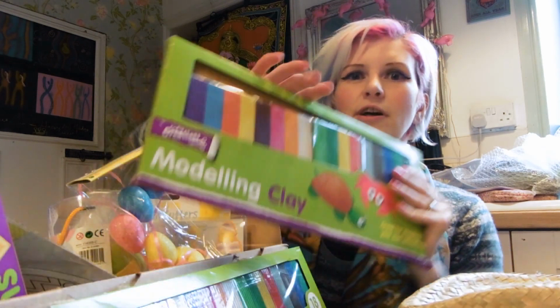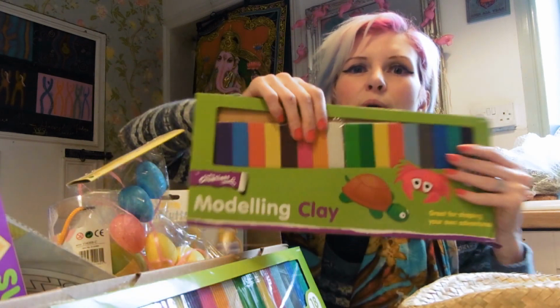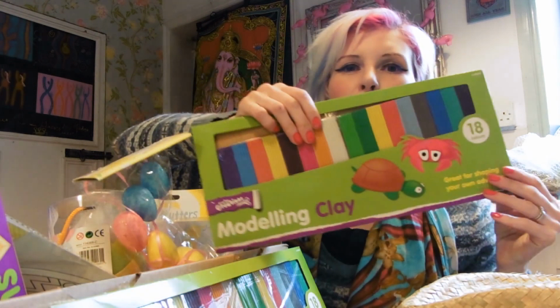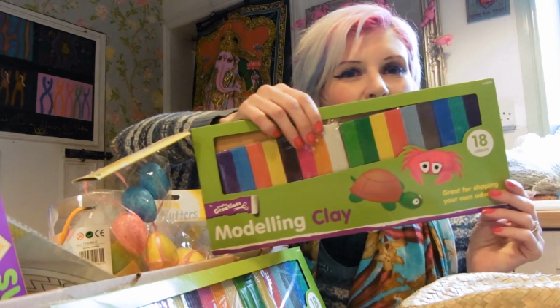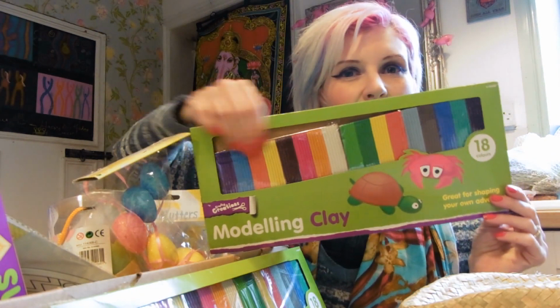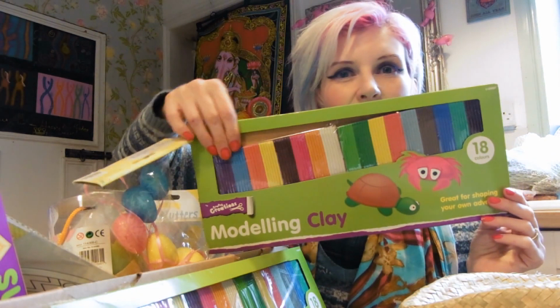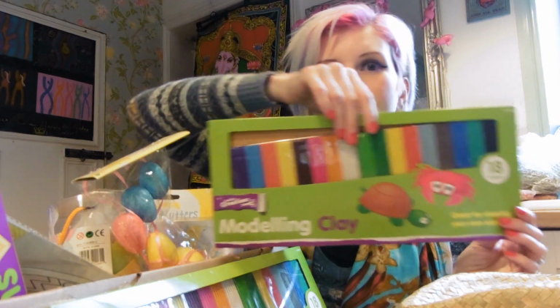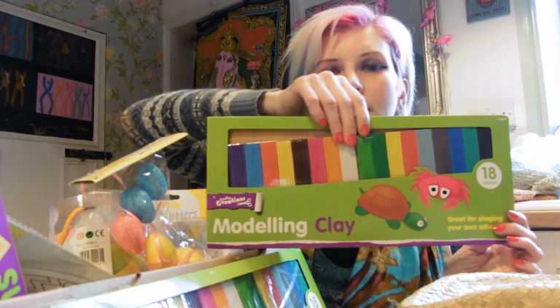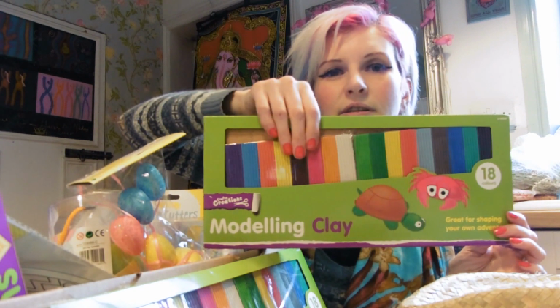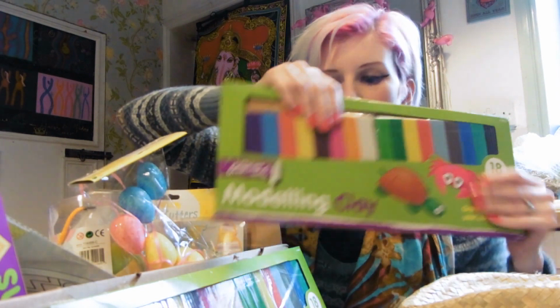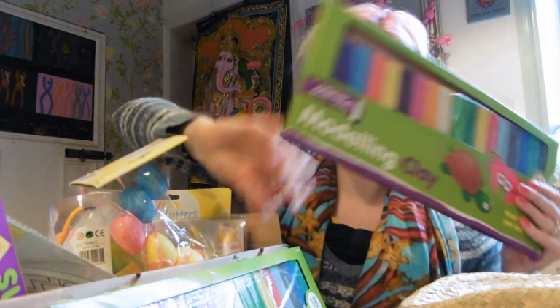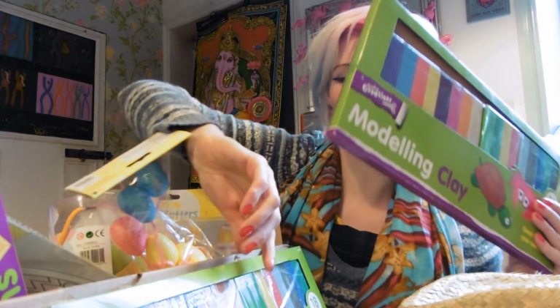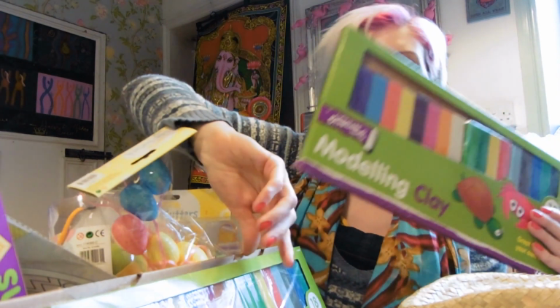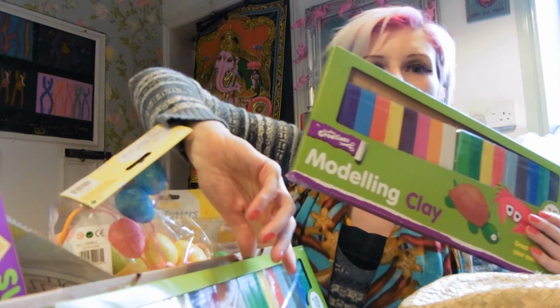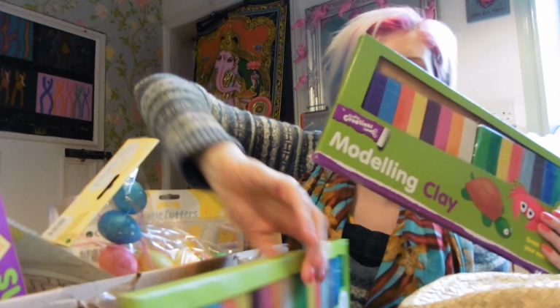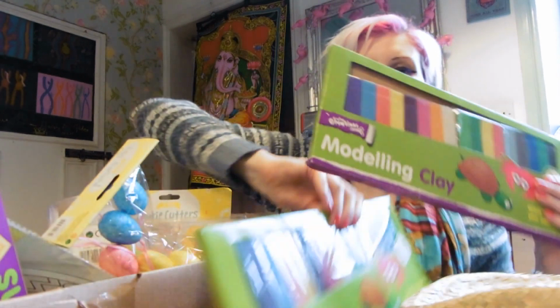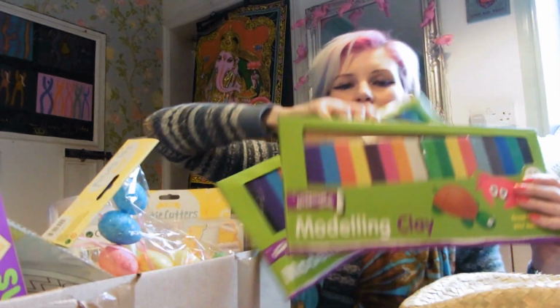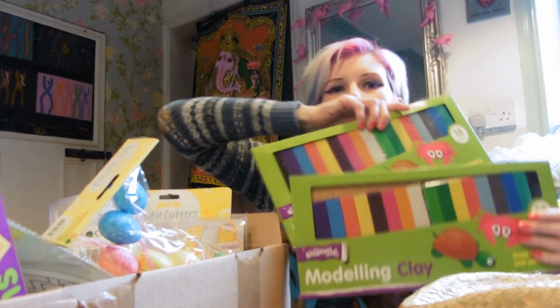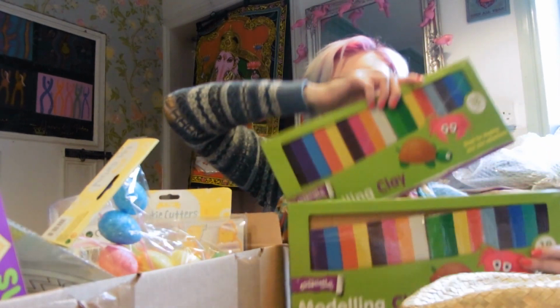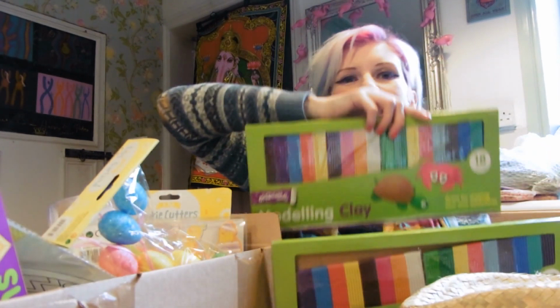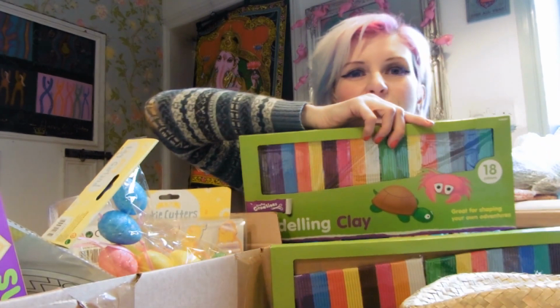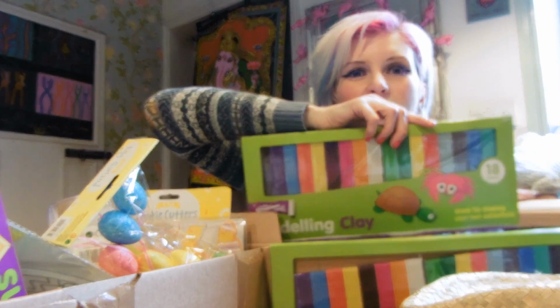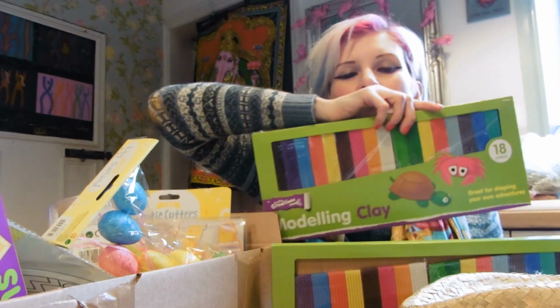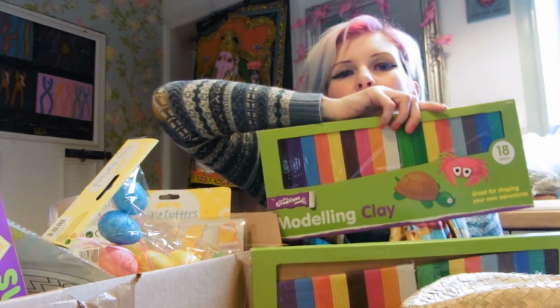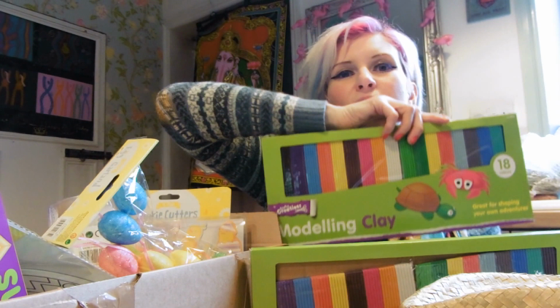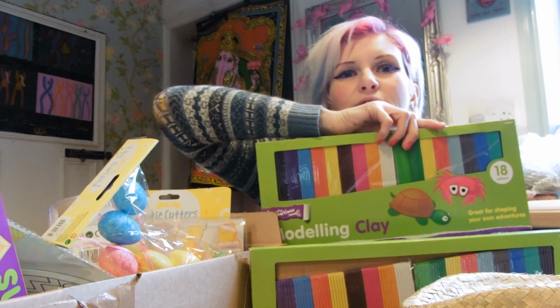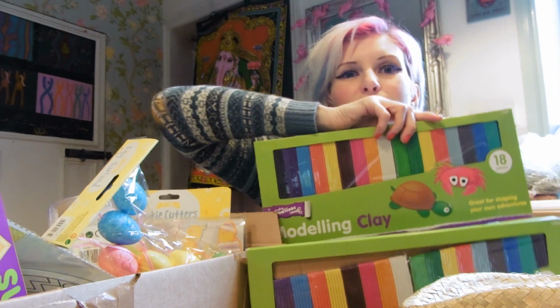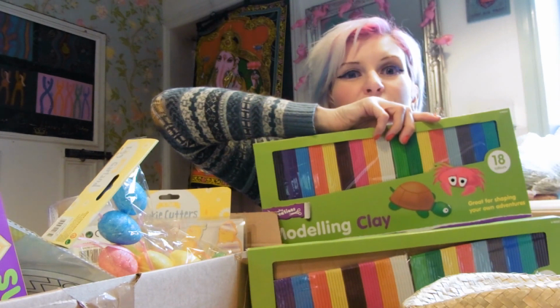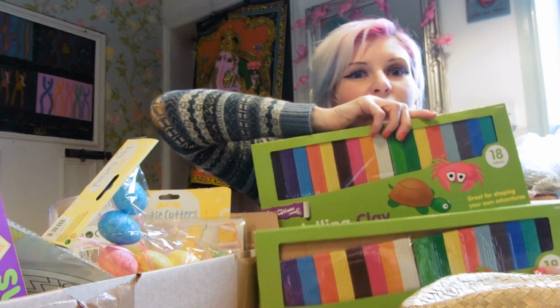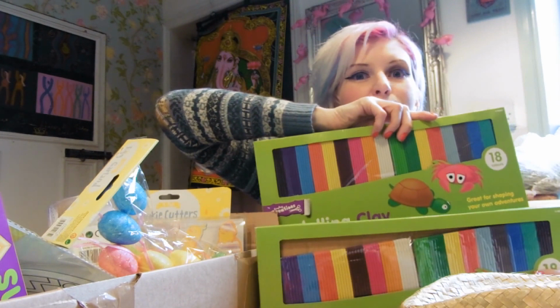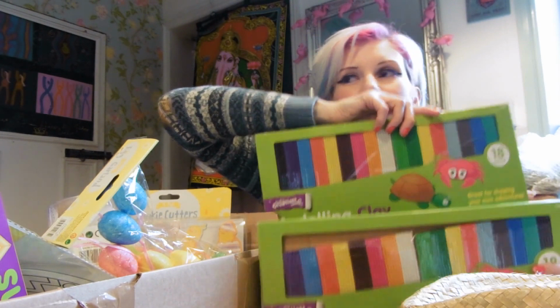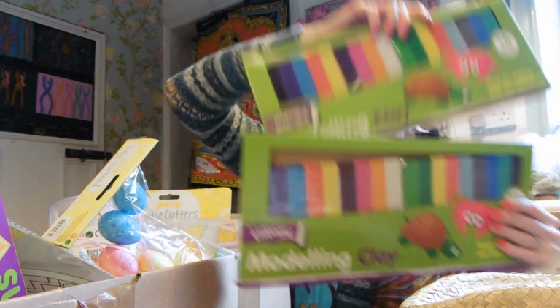We've got some modelling clay and we've got two packs of those. So it's going to keep my ten-year-old, my five-year-old, and my three-year-old nice and busy with those.